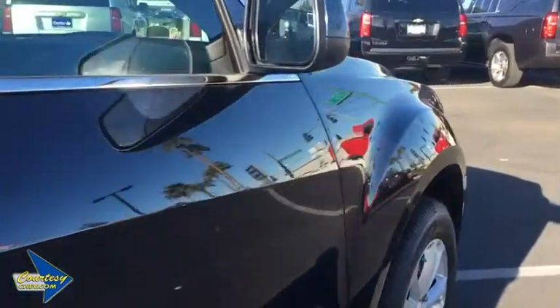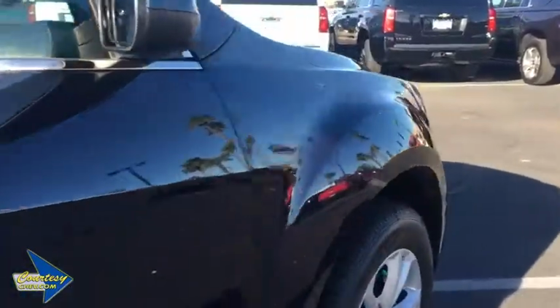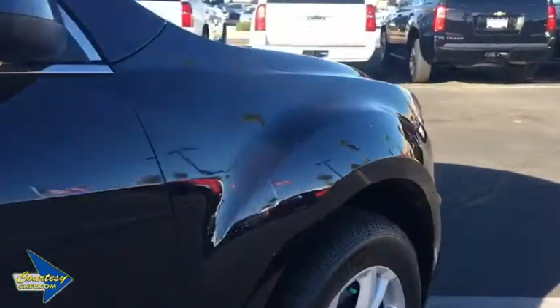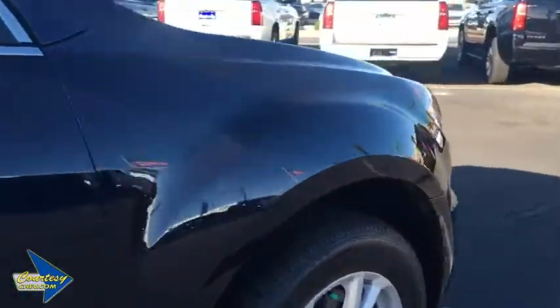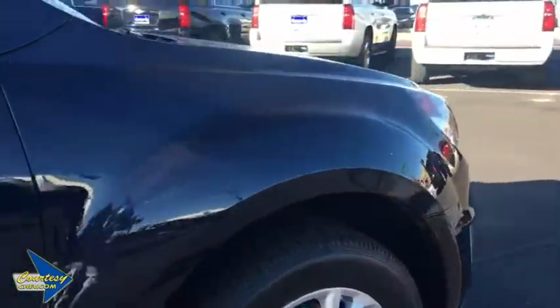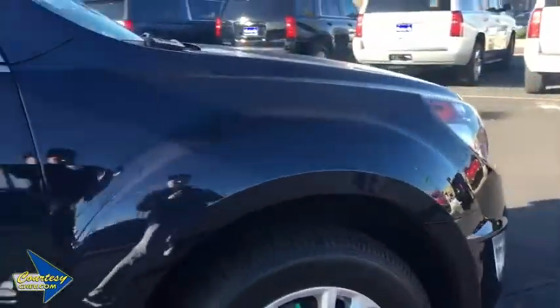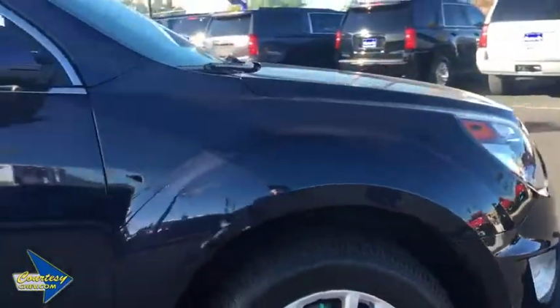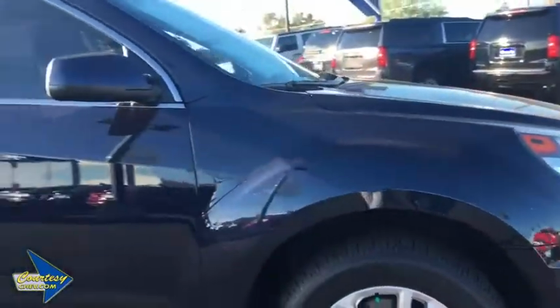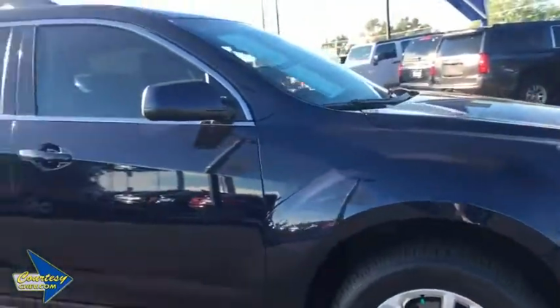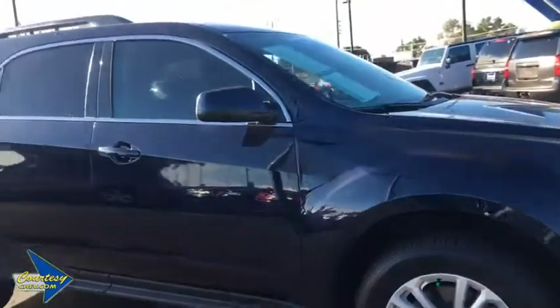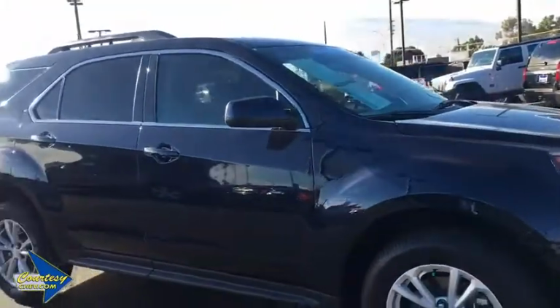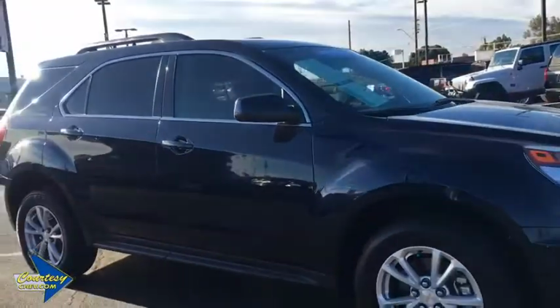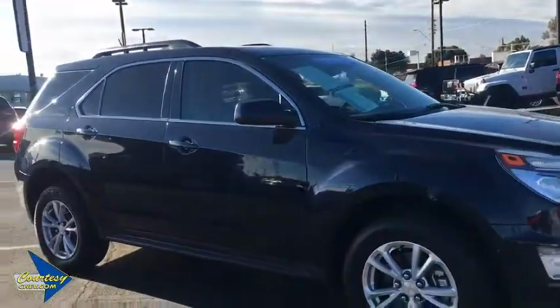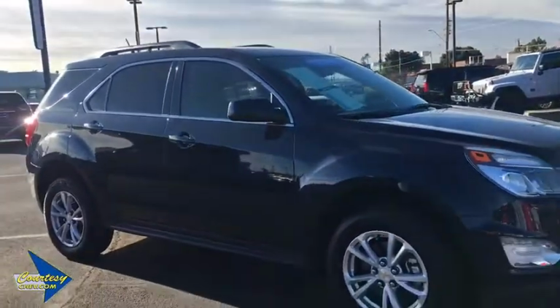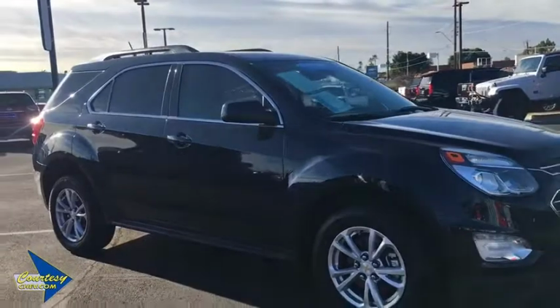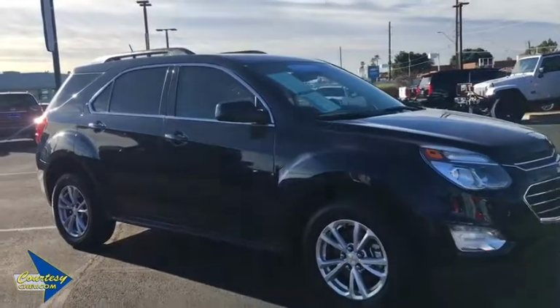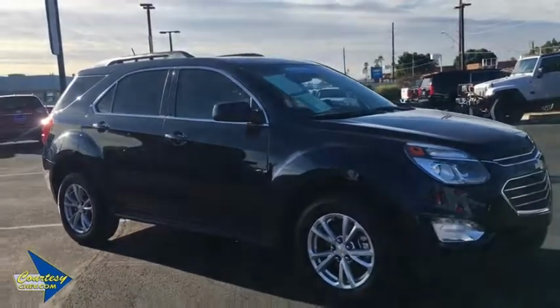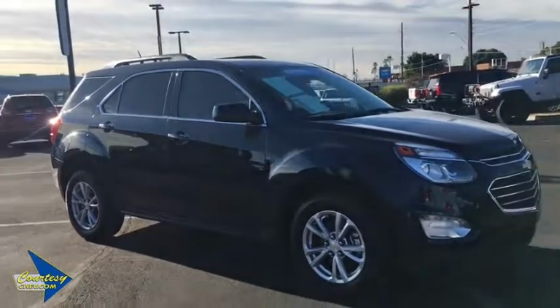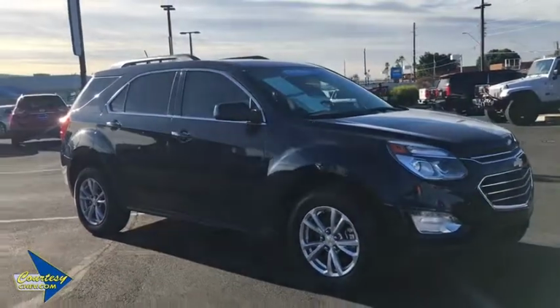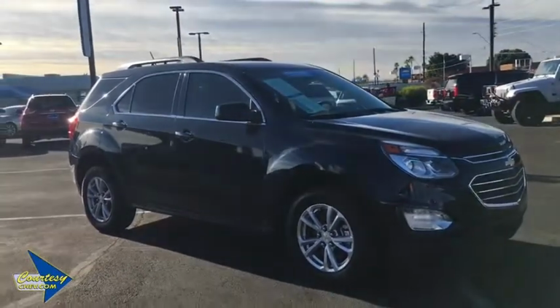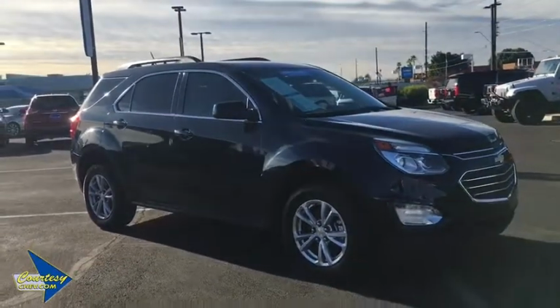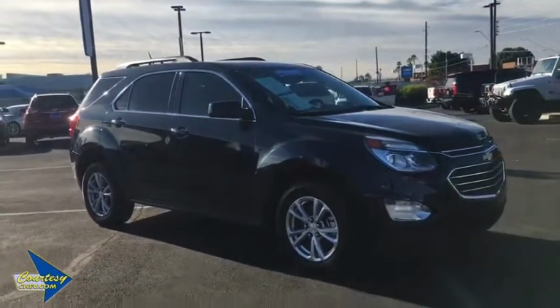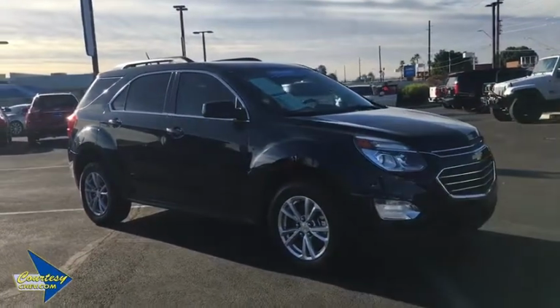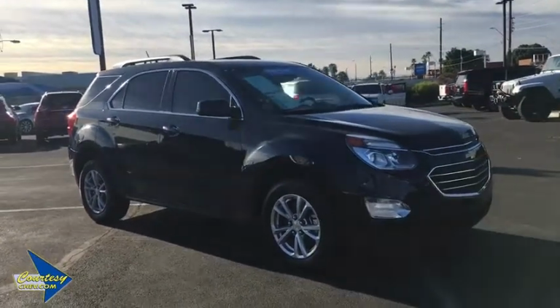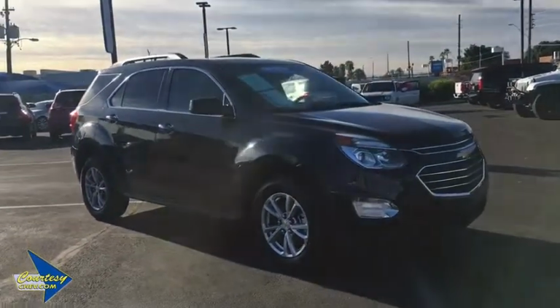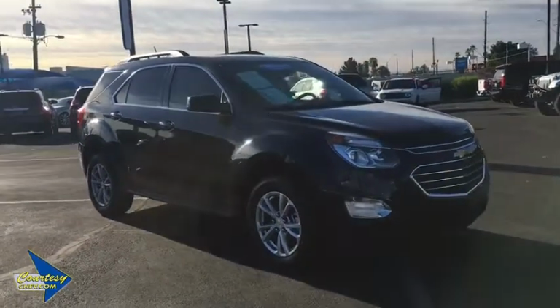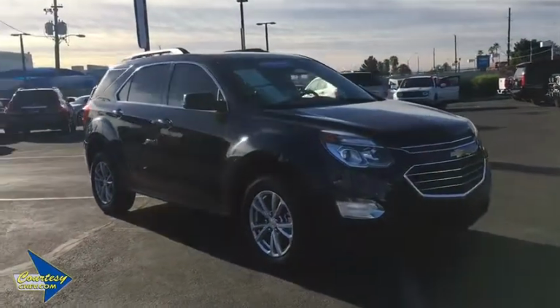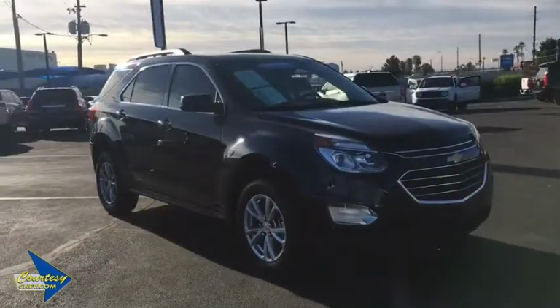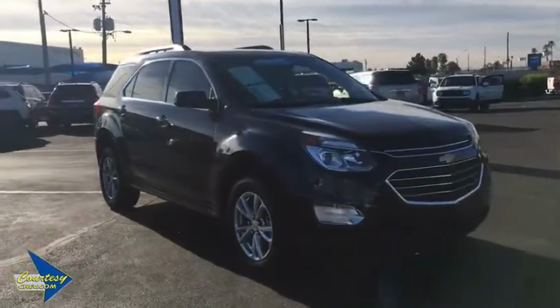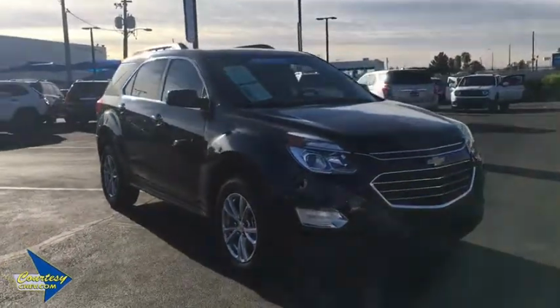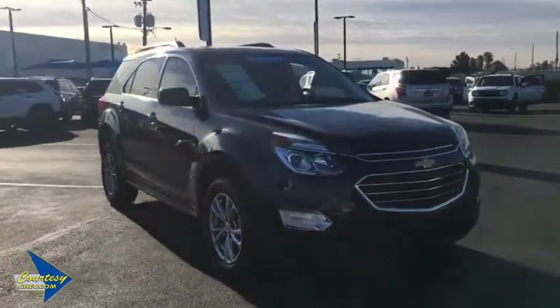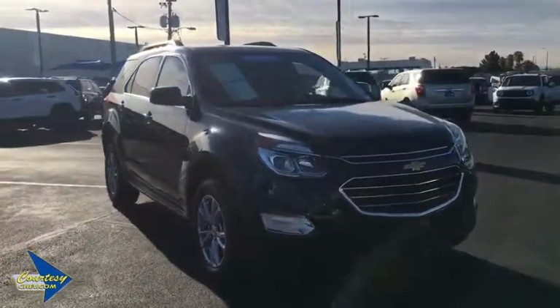Sirius satellite radio, panic alarm, tachometer, remote keyless entry, tilt steering wheel, rear window wiper. Come take a test drive today.